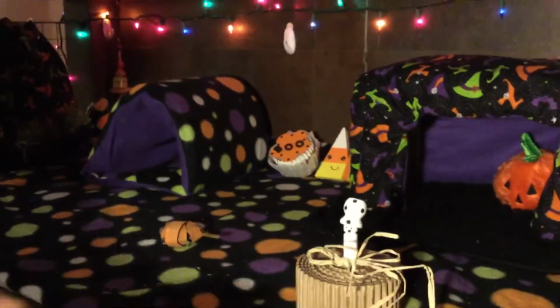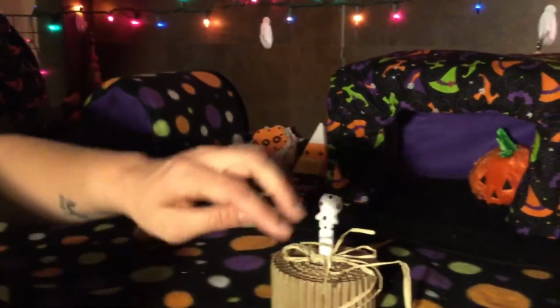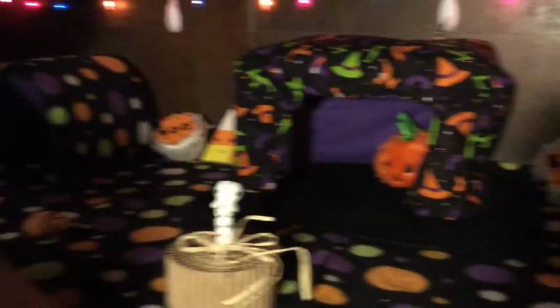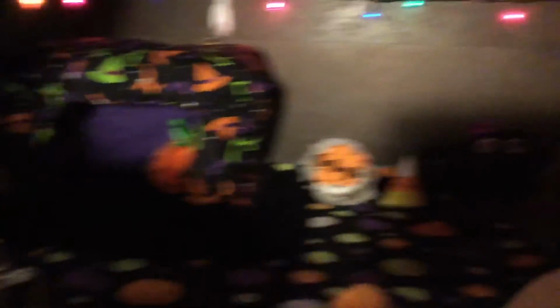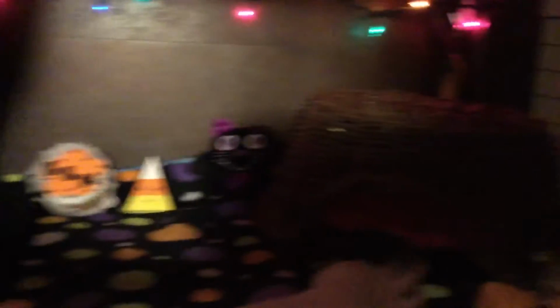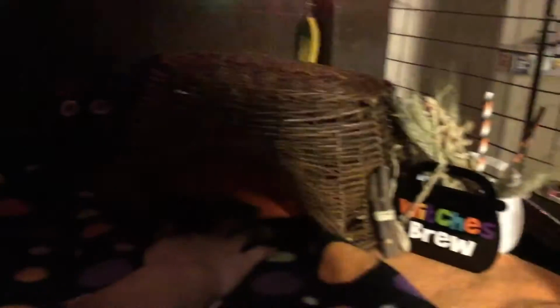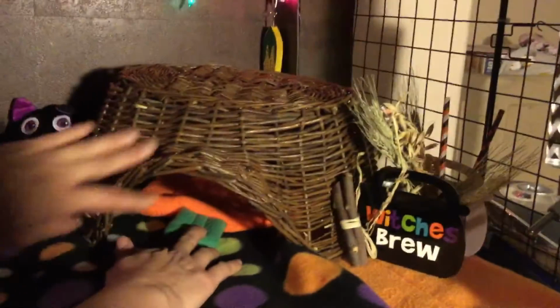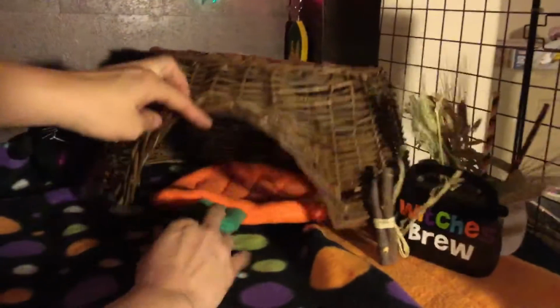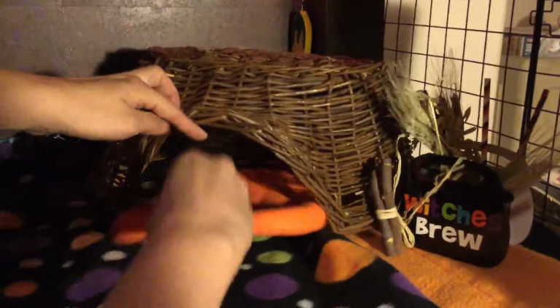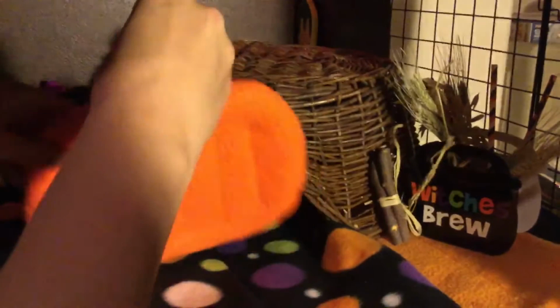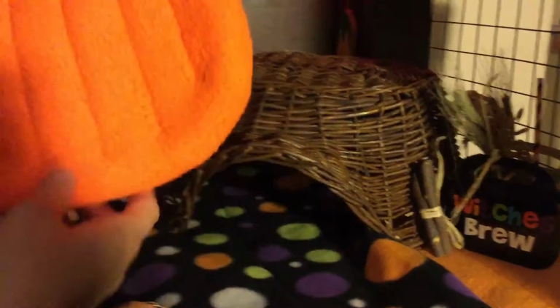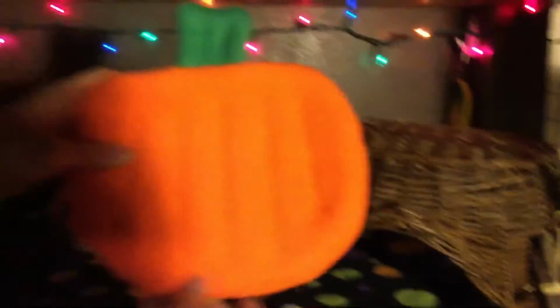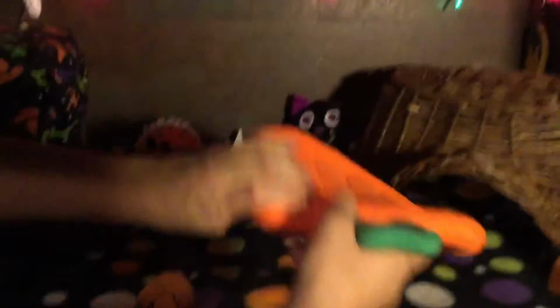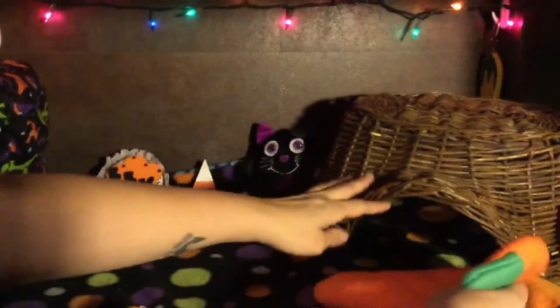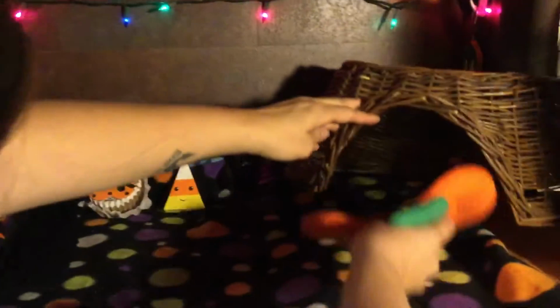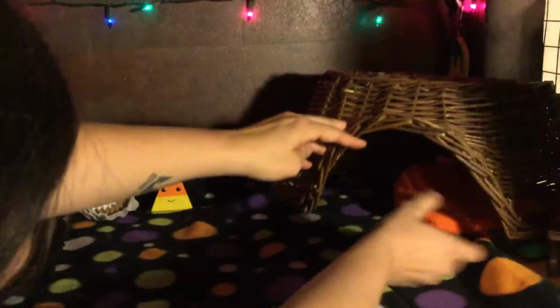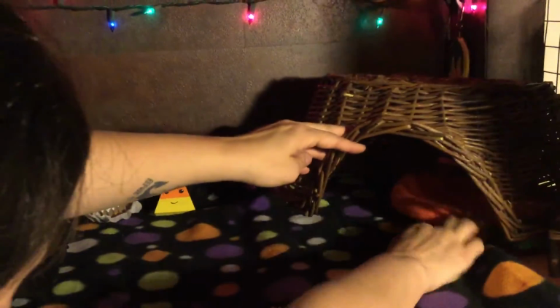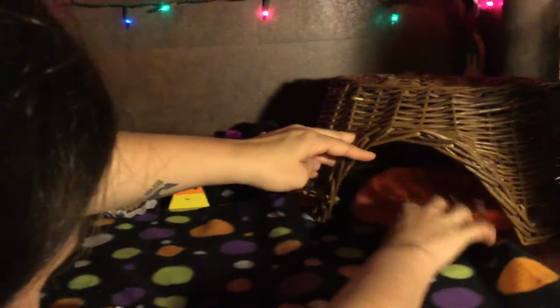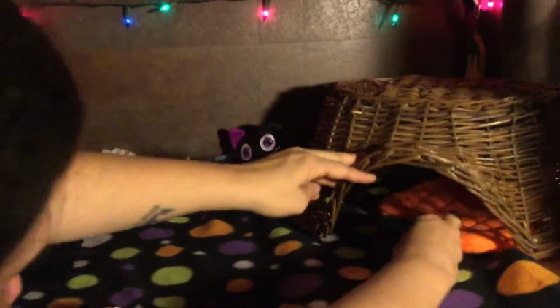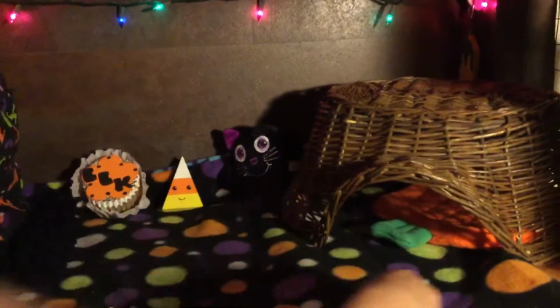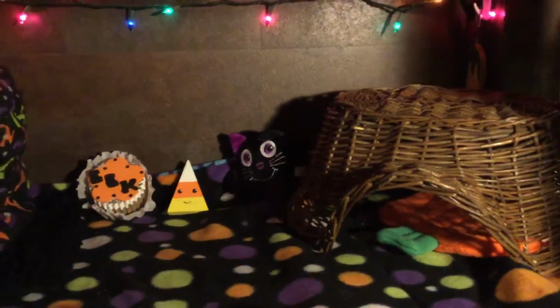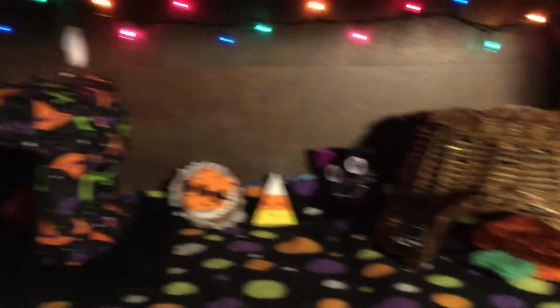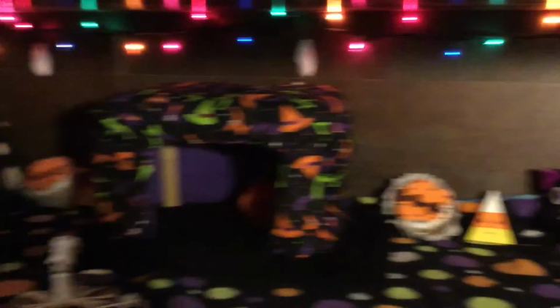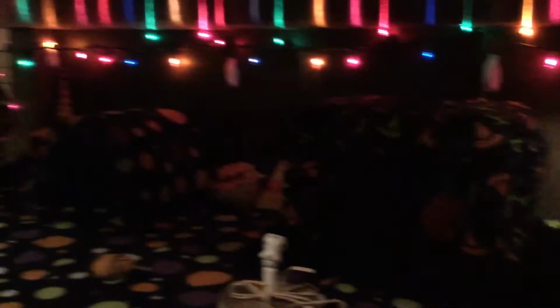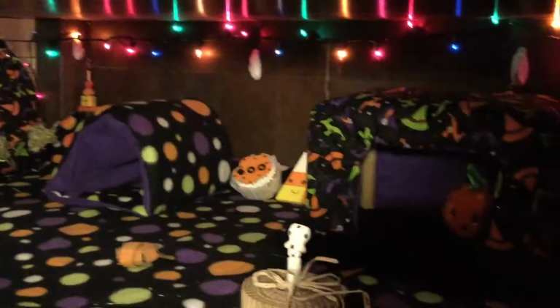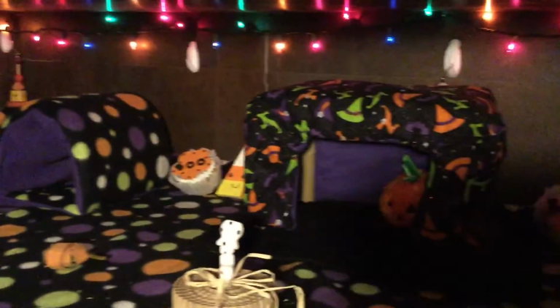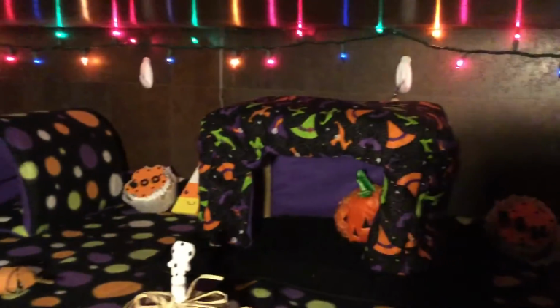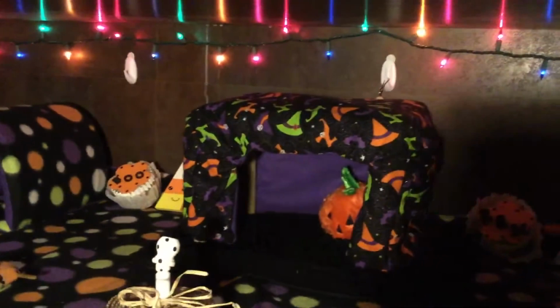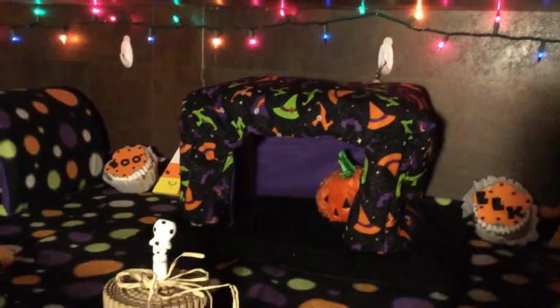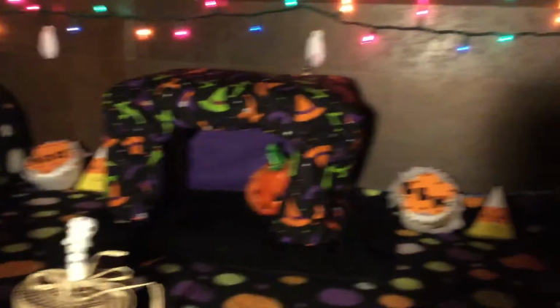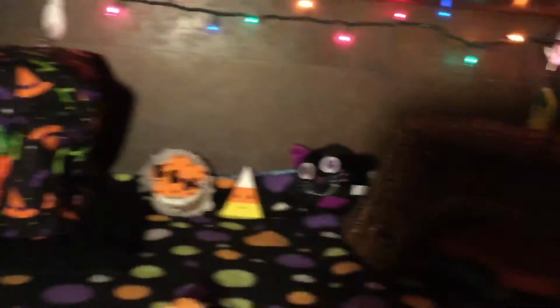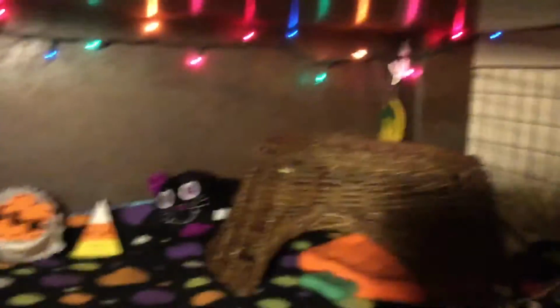And then in here we have a little pumpkin mat, and it is from My Sweet Little Piggy Shop on Etsy.